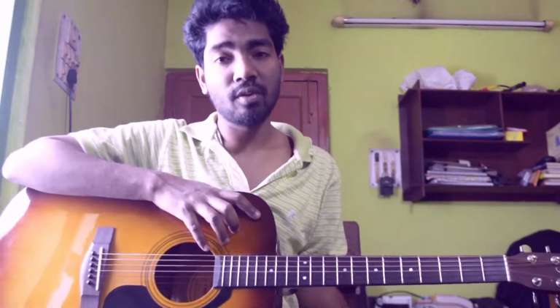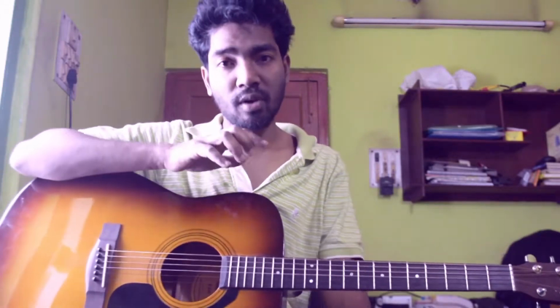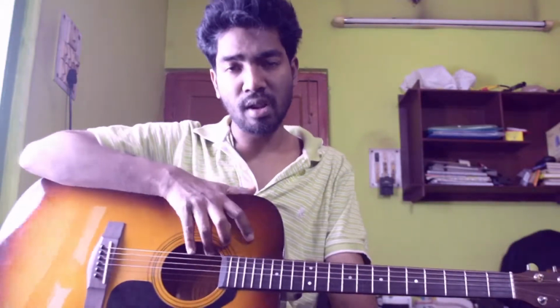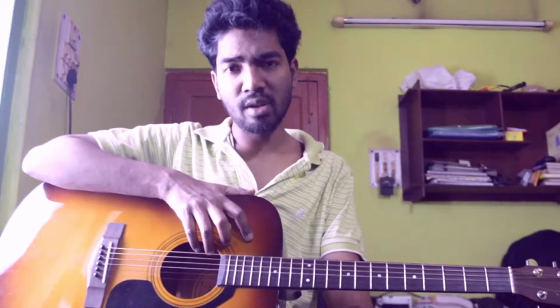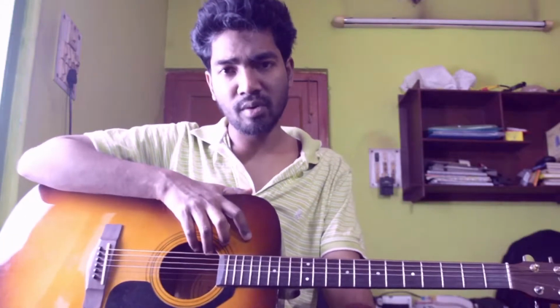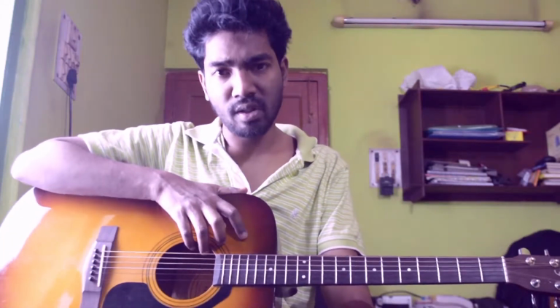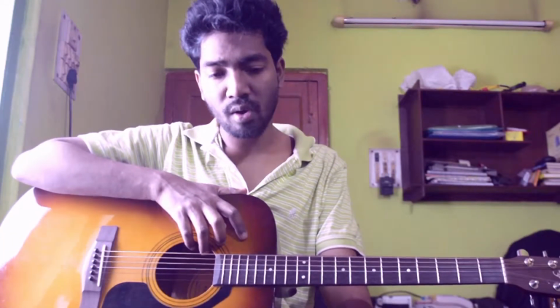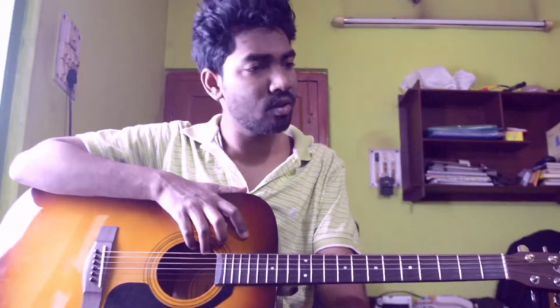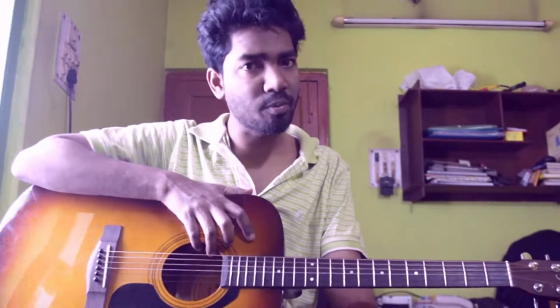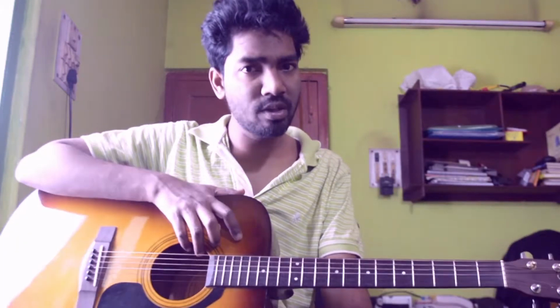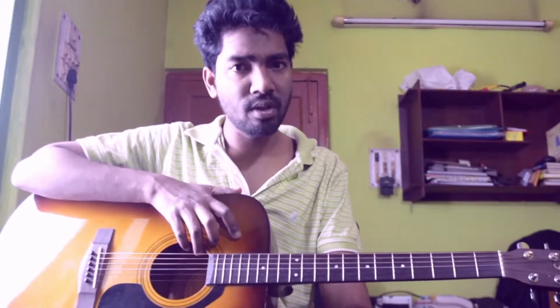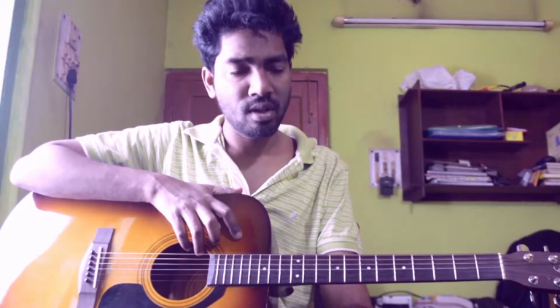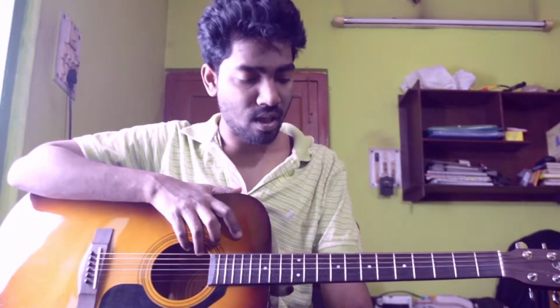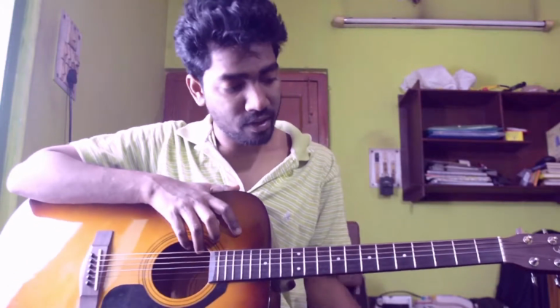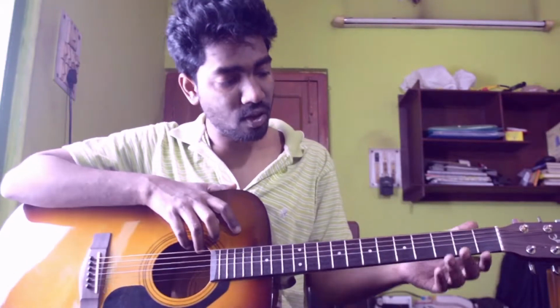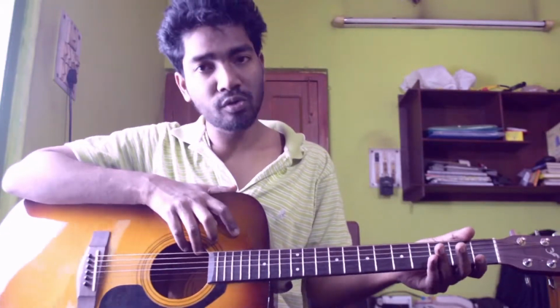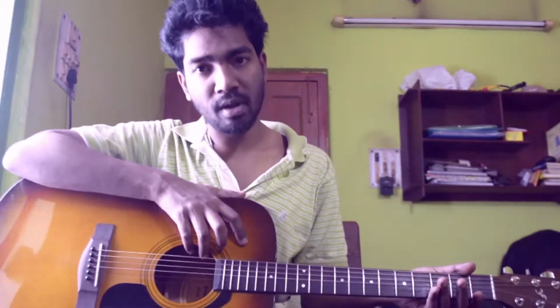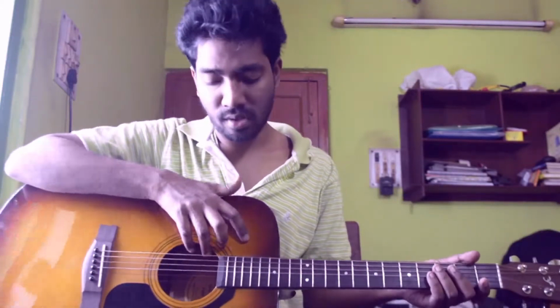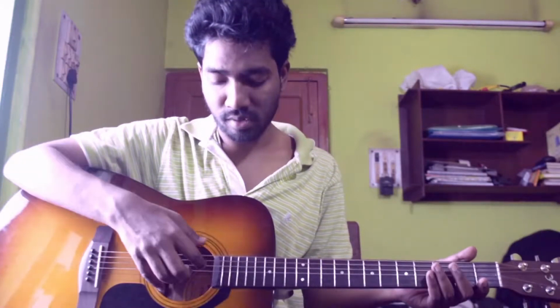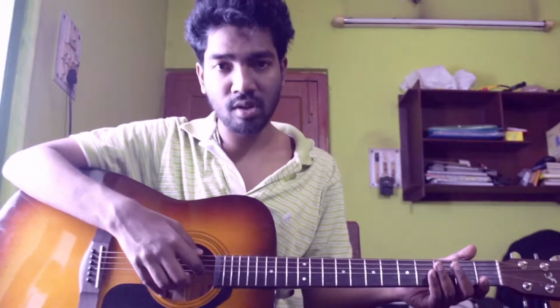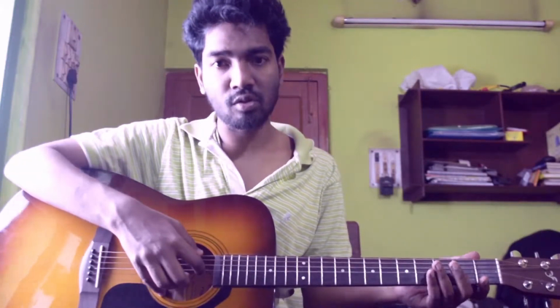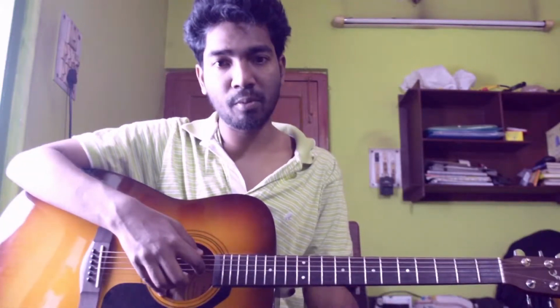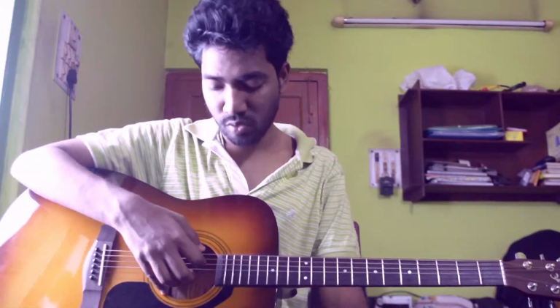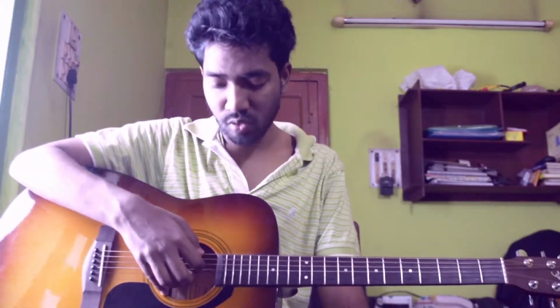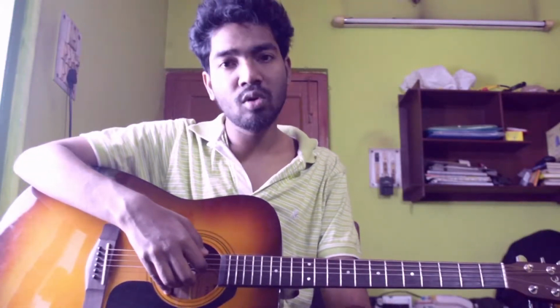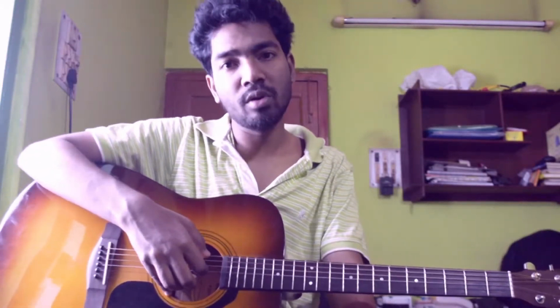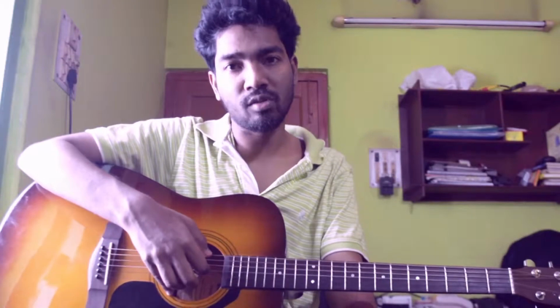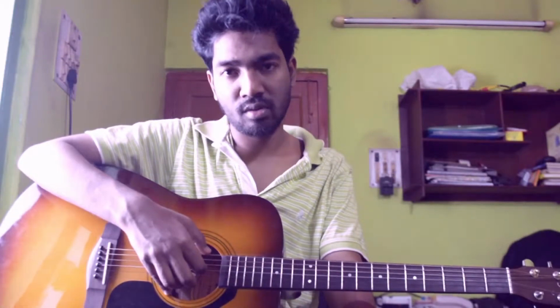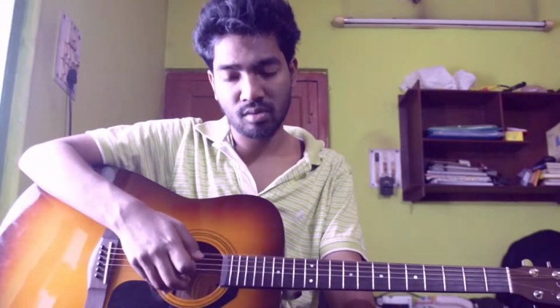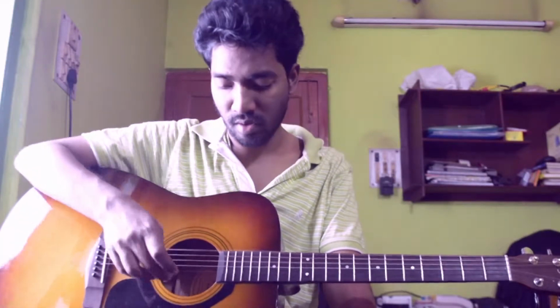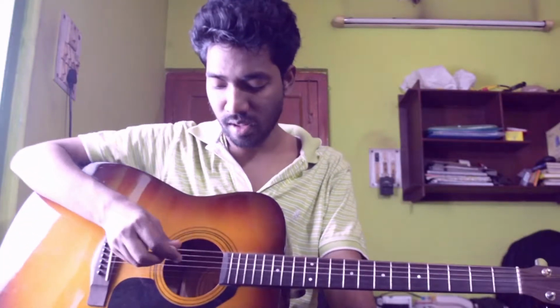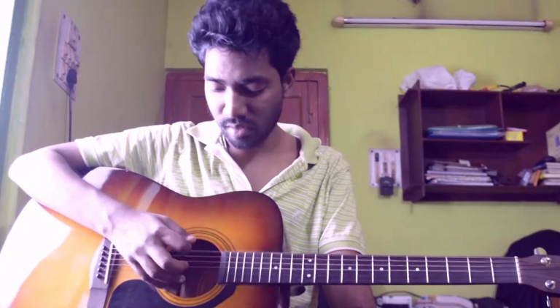First of all, I would like to tell you that the song is in Drop C tuning. That is a whole step down, then the 6th string is dropped to D string.